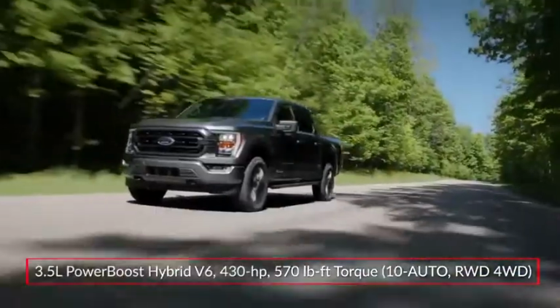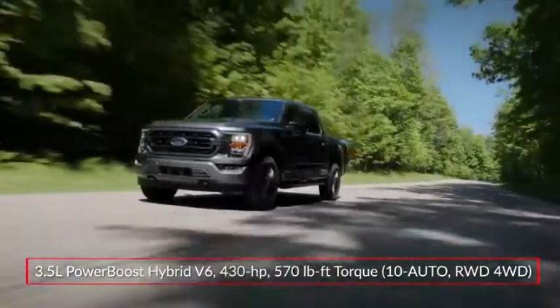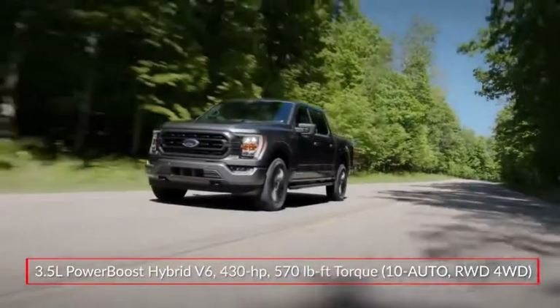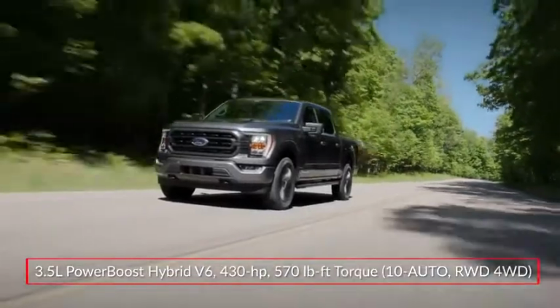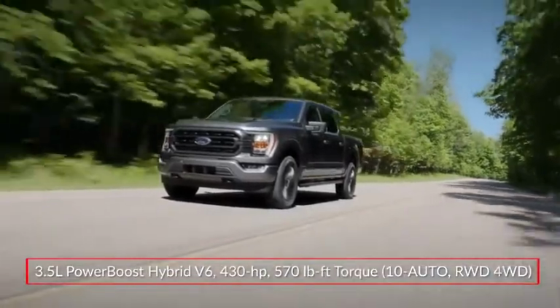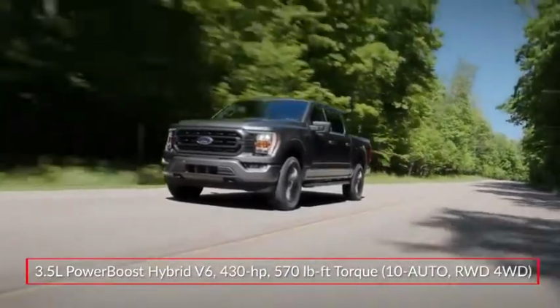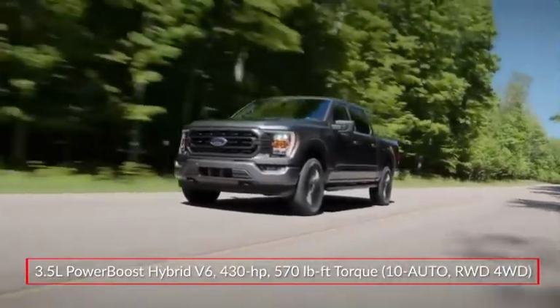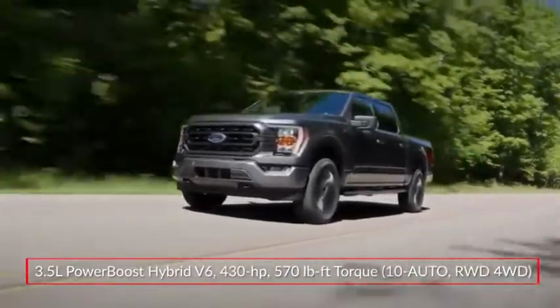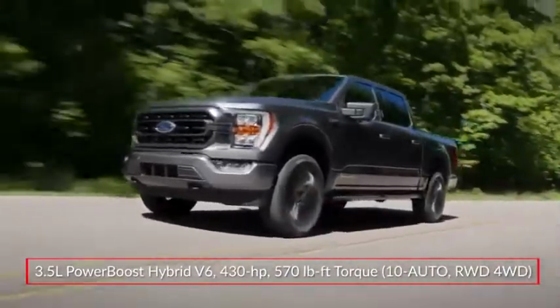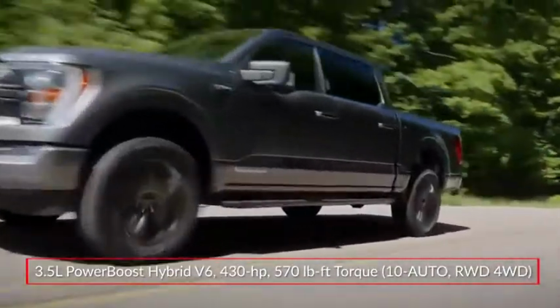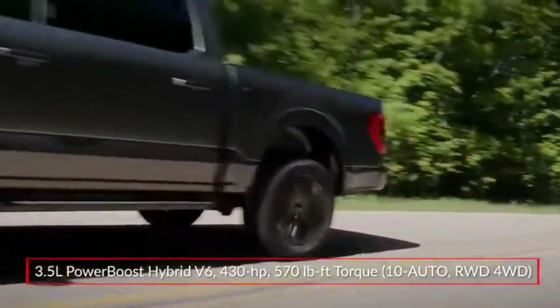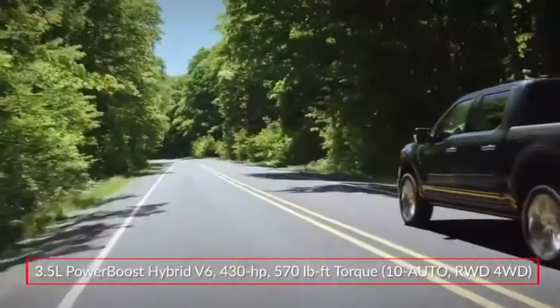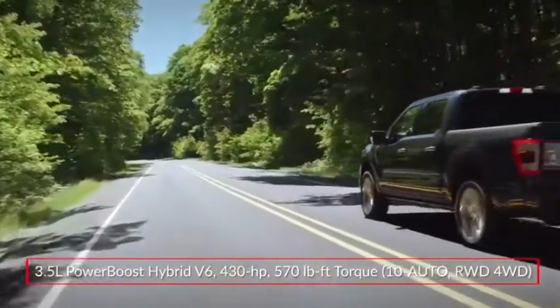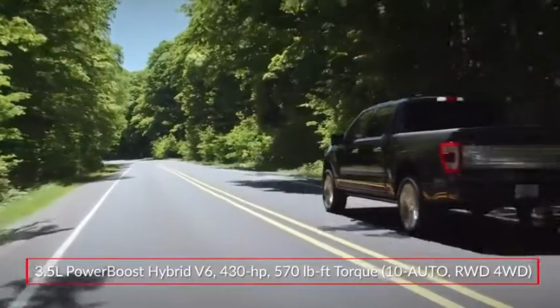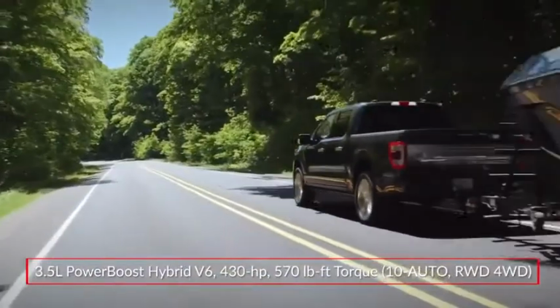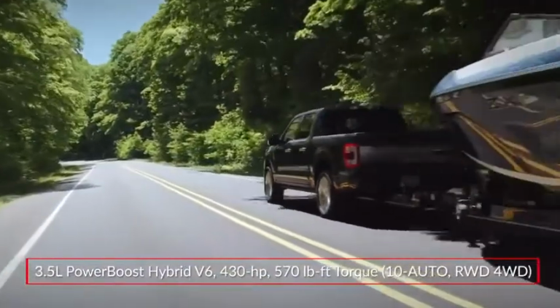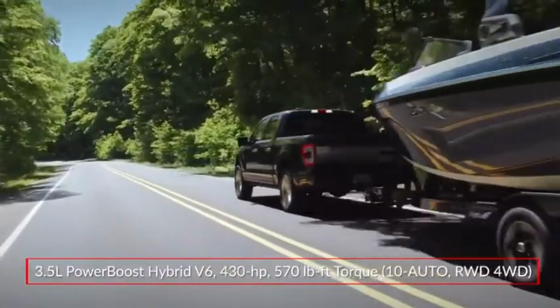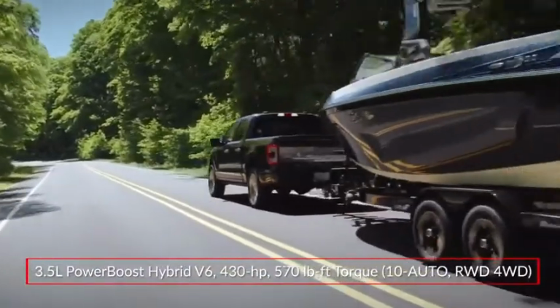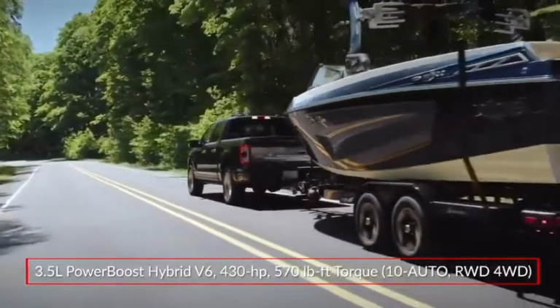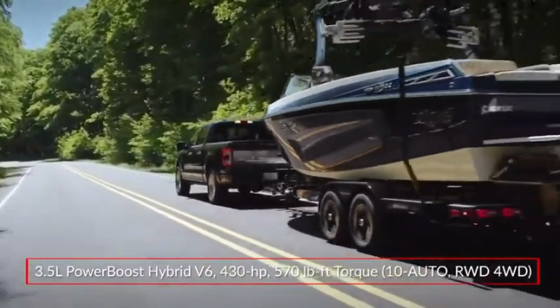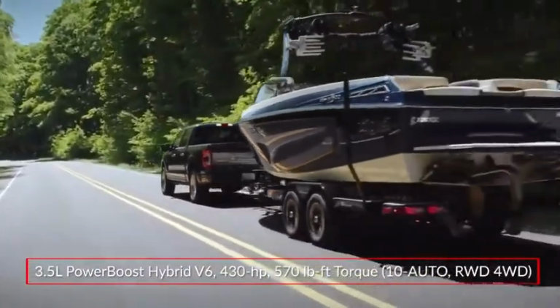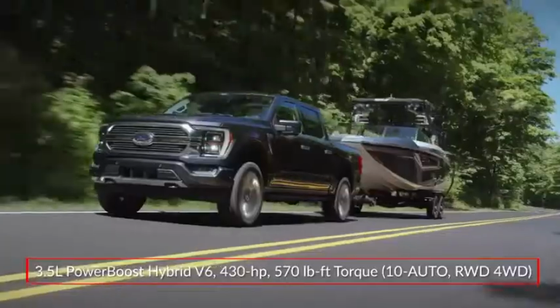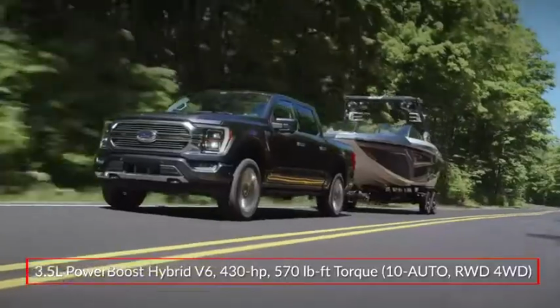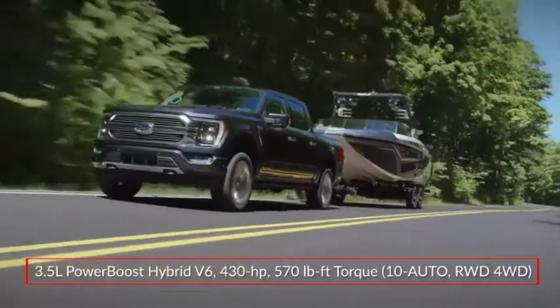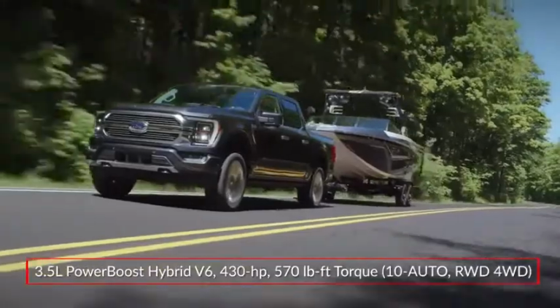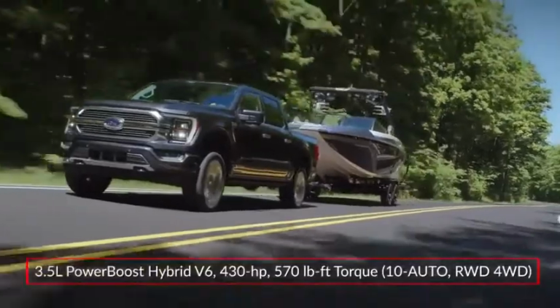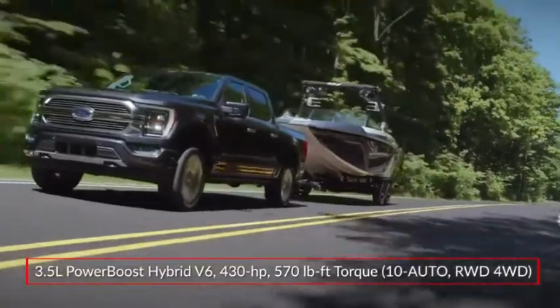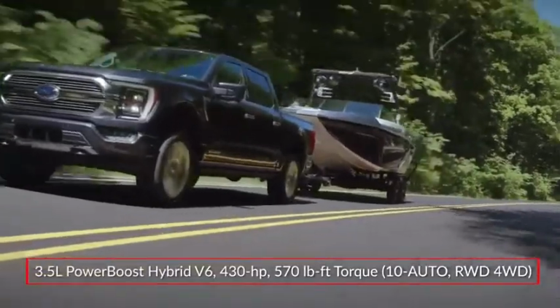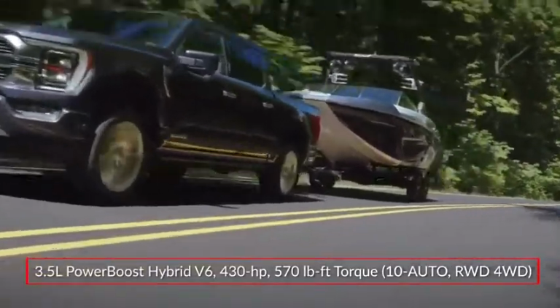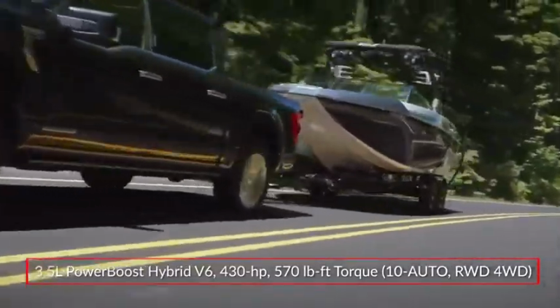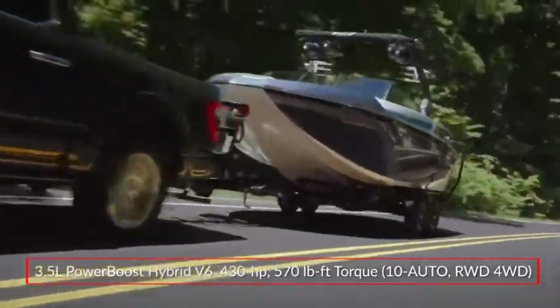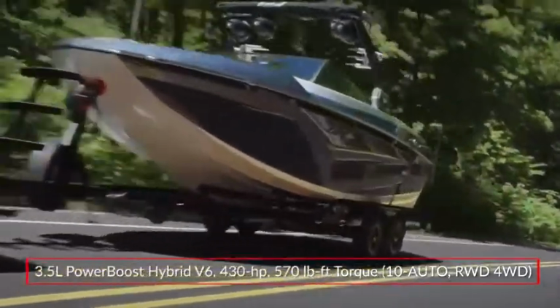A twin-turbocharged 3.5-liter EcoBoost V6 makes 400 horsepower. The all-new PowerBoost hybrid powertrain pairs the 3.5-liter power plant with a 47-horsepower electric motor and a 1.5-kilowatt-hour lithium-ion battery, producing a robust 430 horsepower and 570 pound-feet of torque. Power is sent to the rear wheels or optional four-wheel drive through a 10-speed automatic transmission.